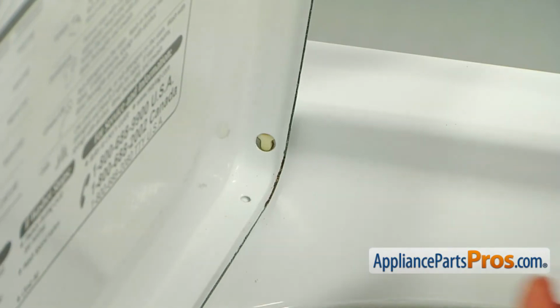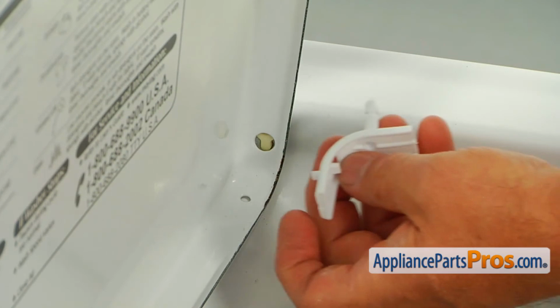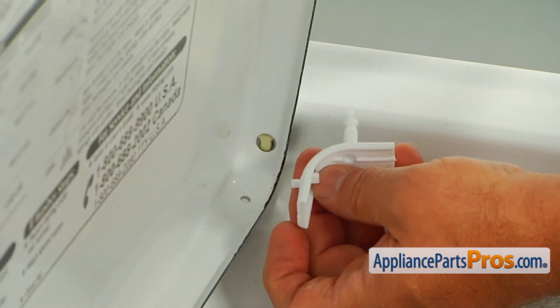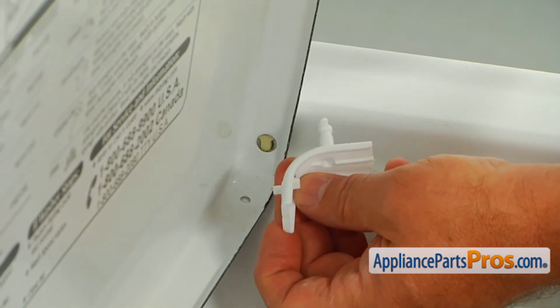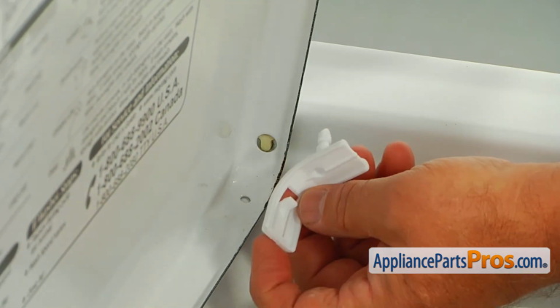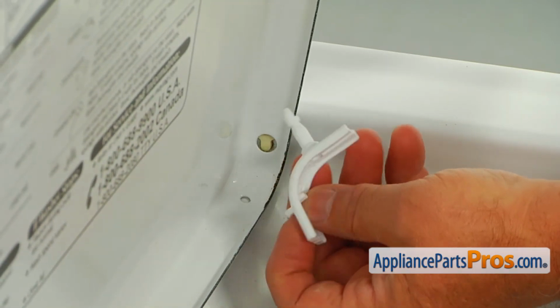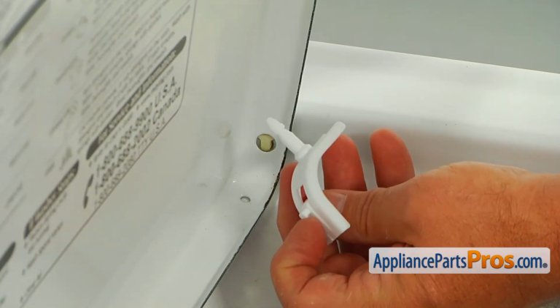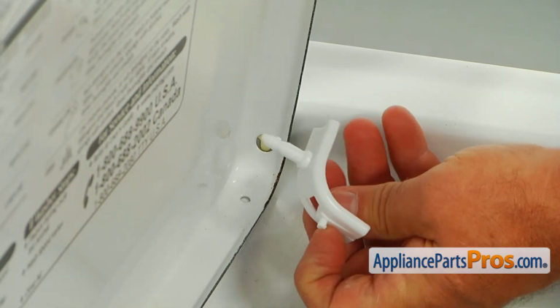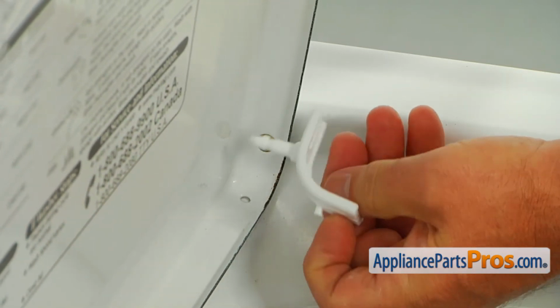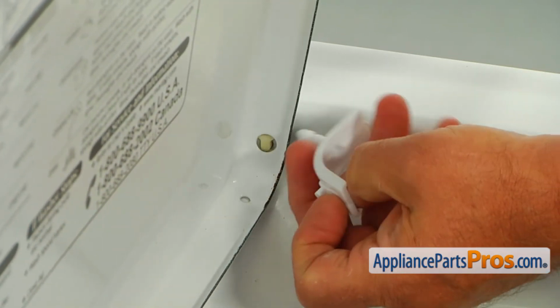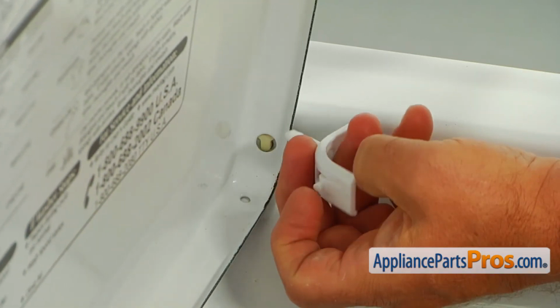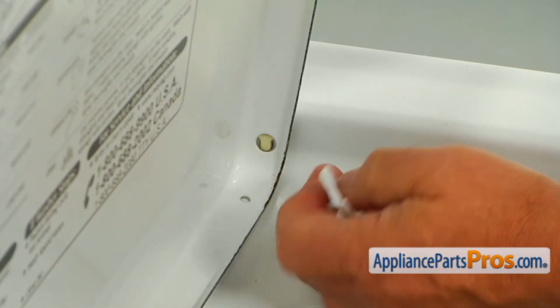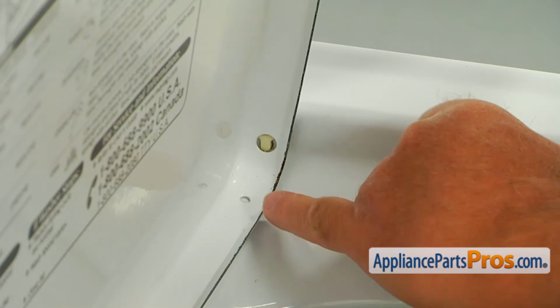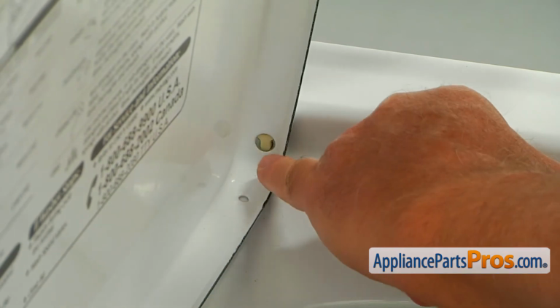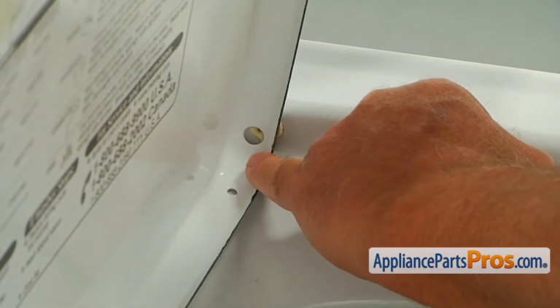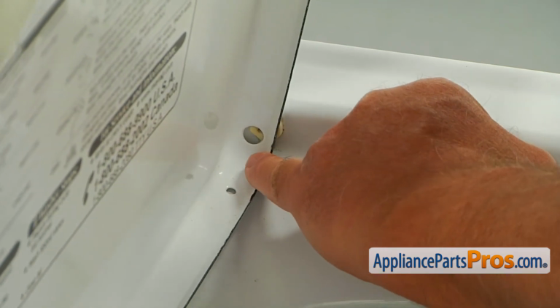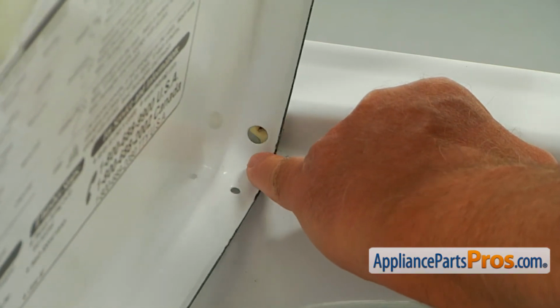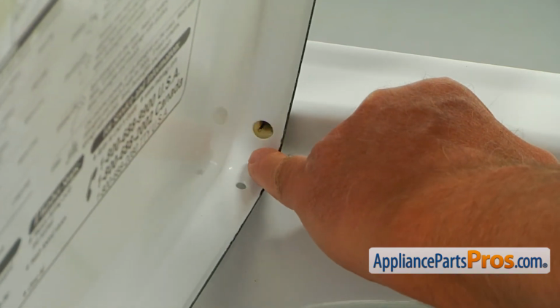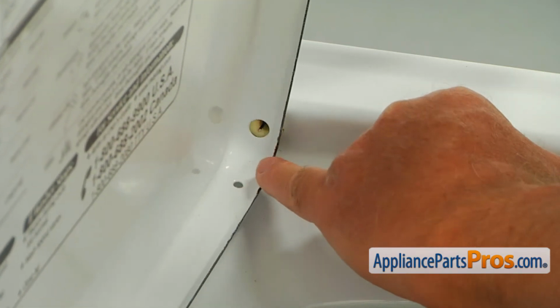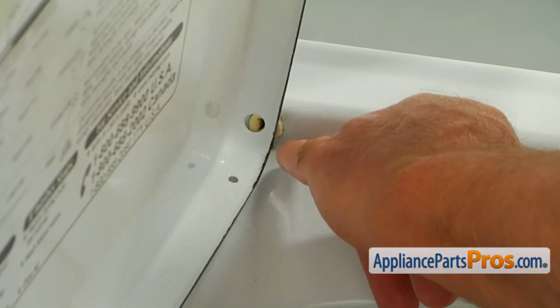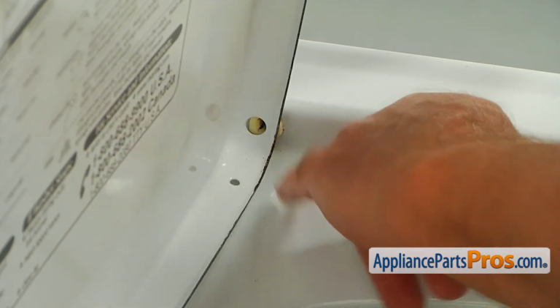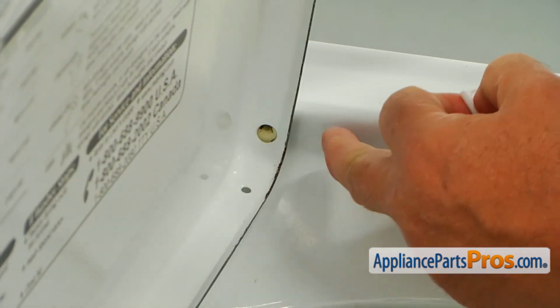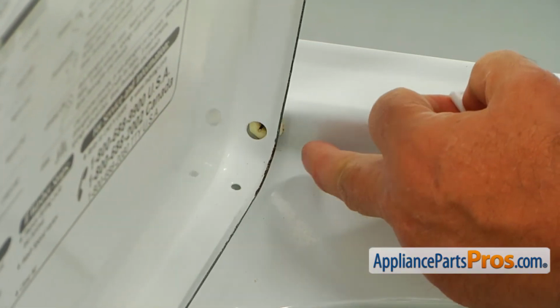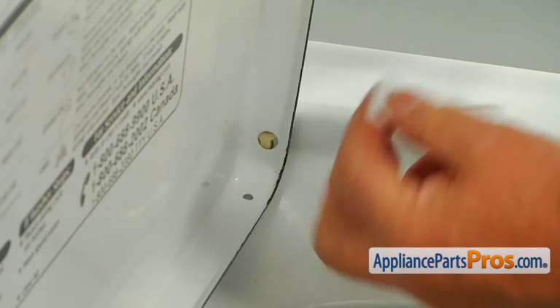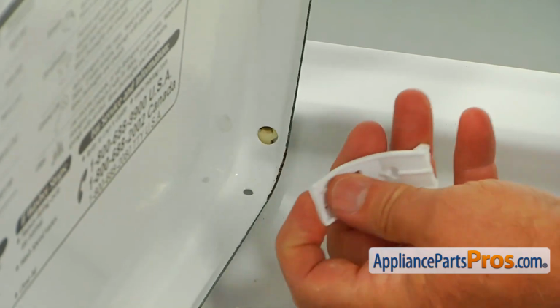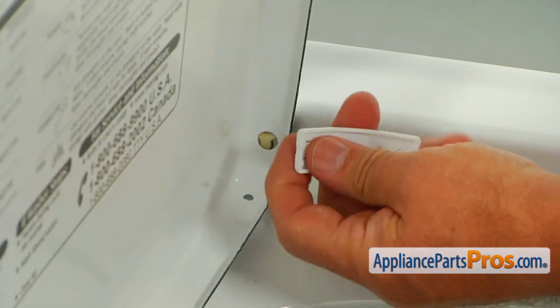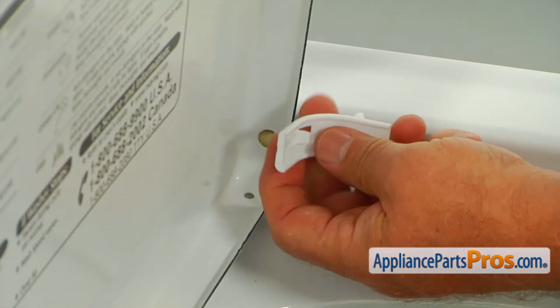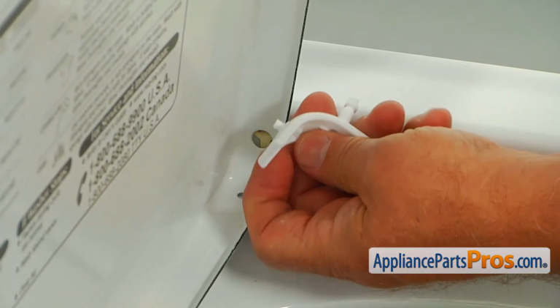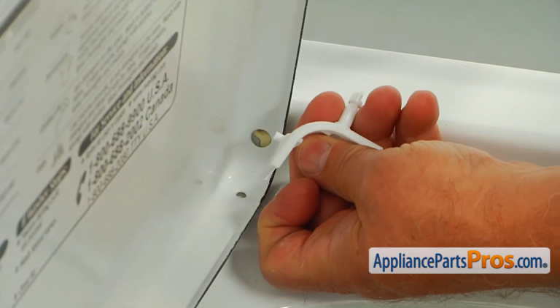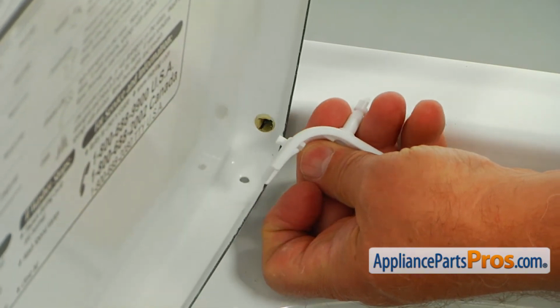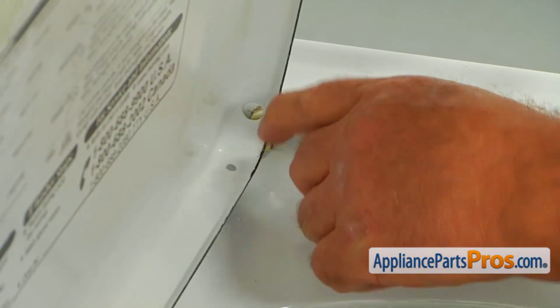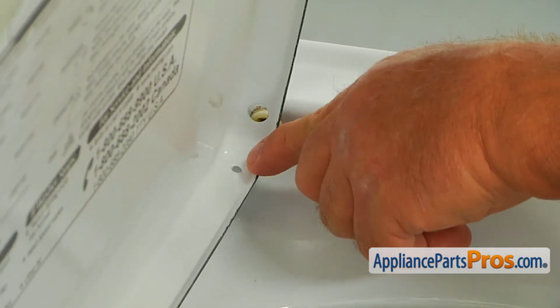So this is the new hinge pin. This long post goes inside that opening in the lid and it locks in the top. That short little tab locks into this hole.